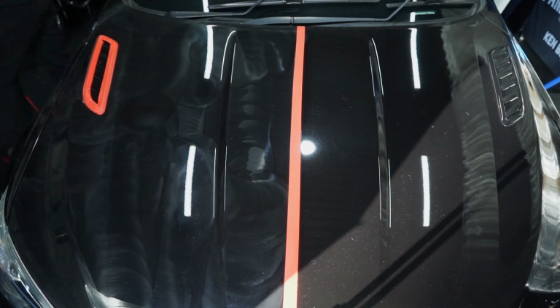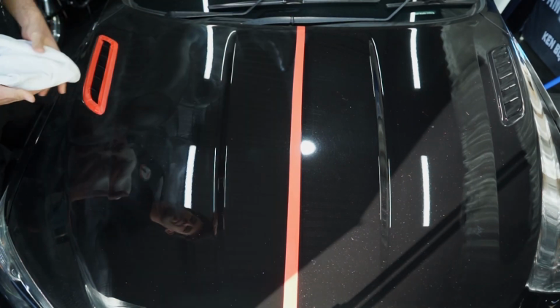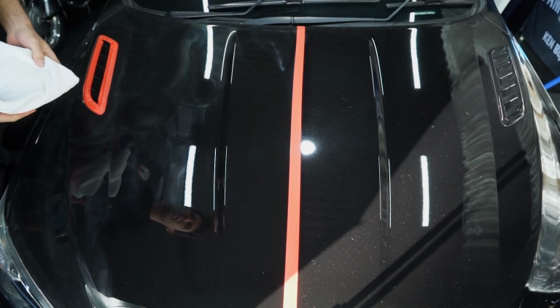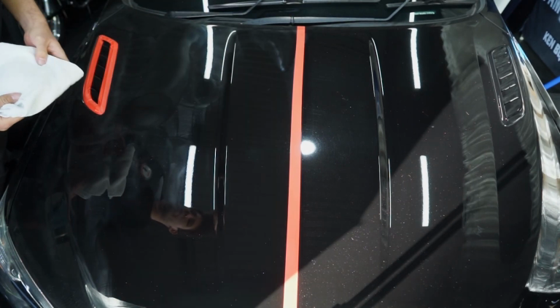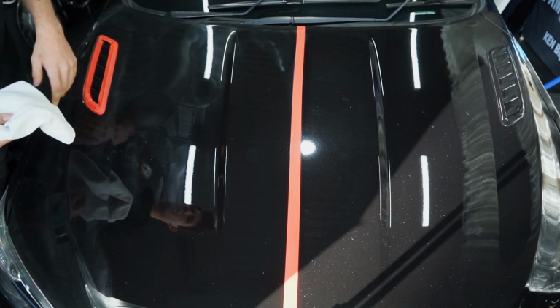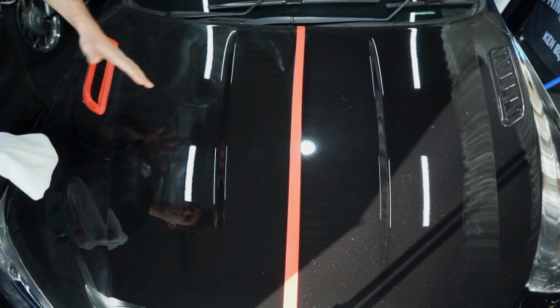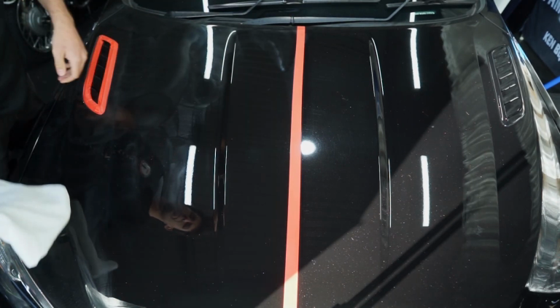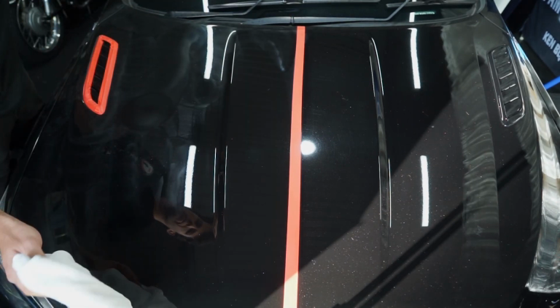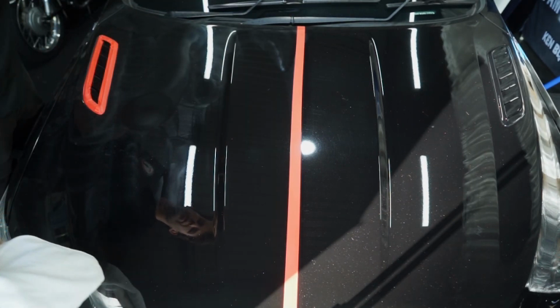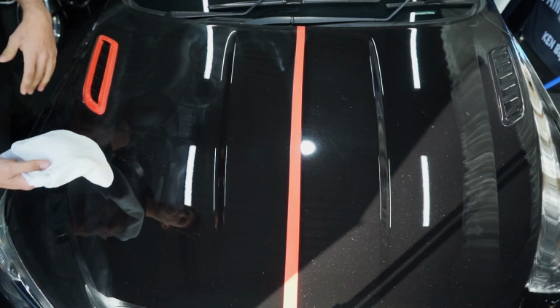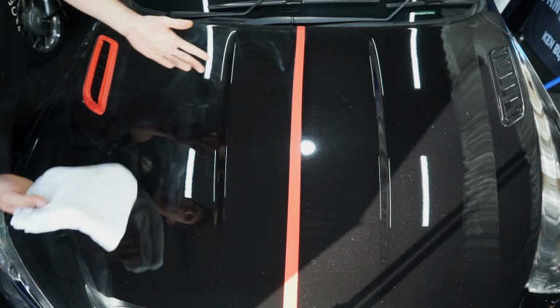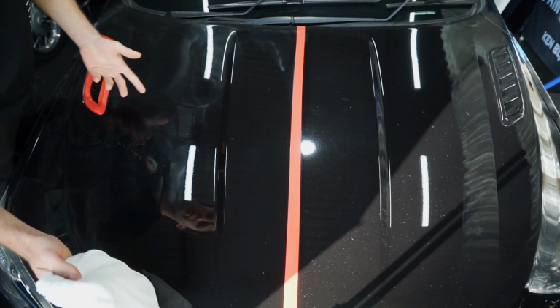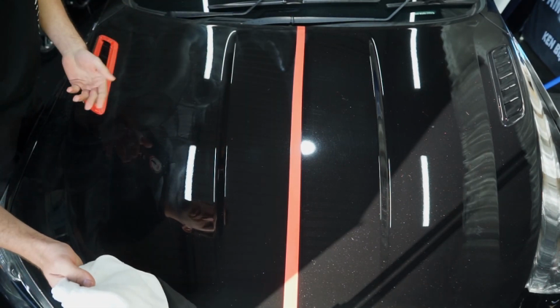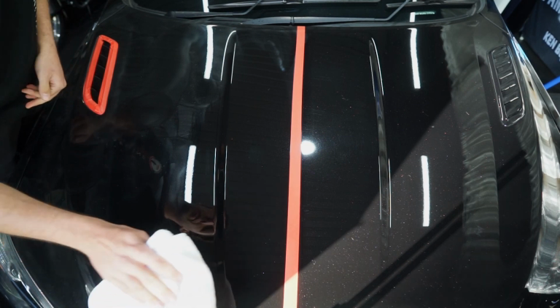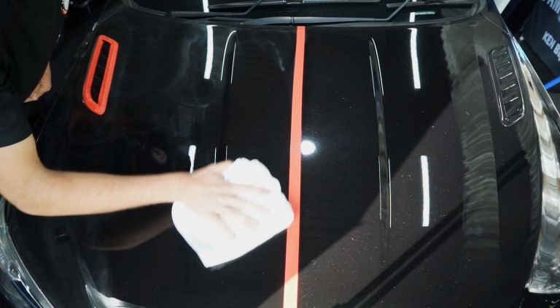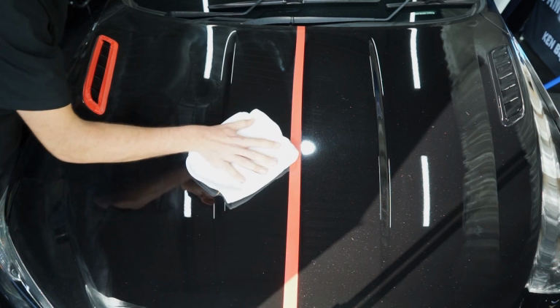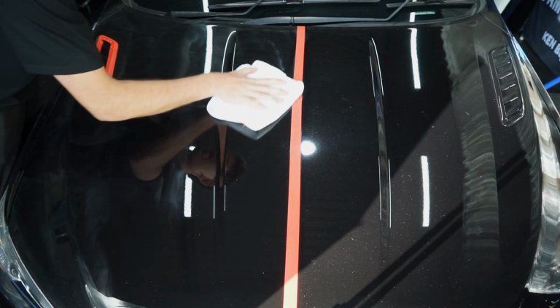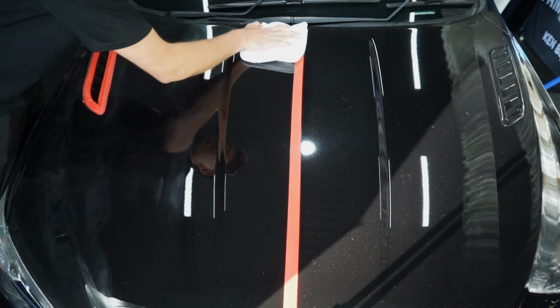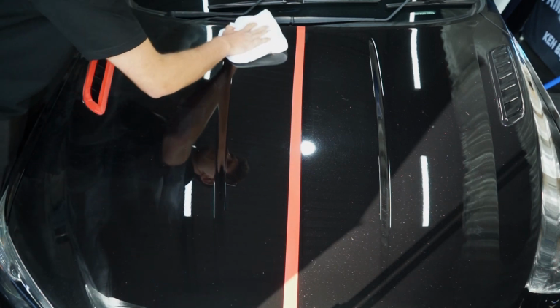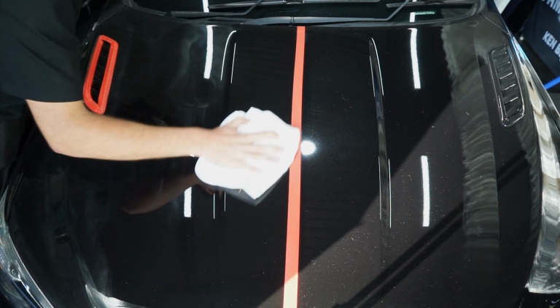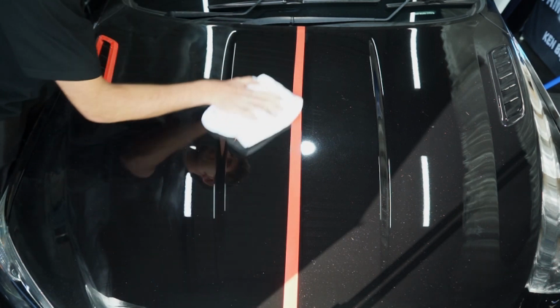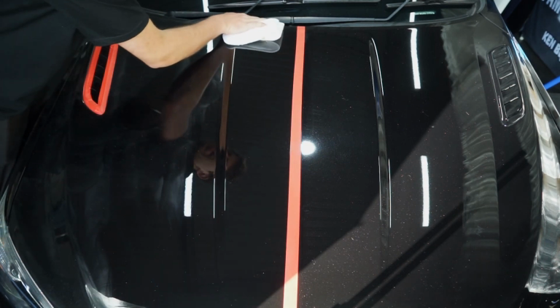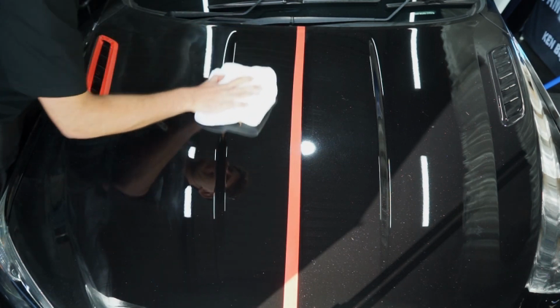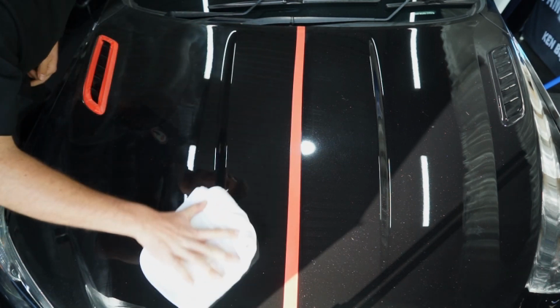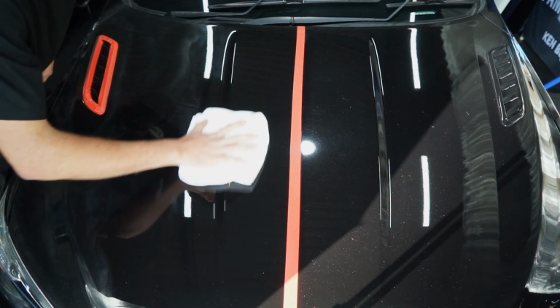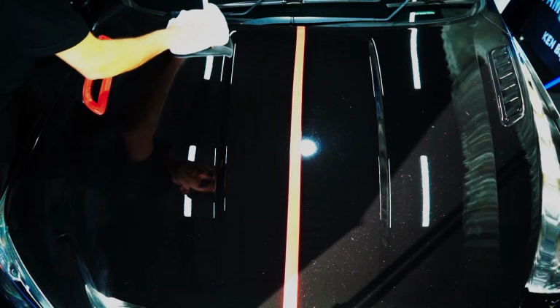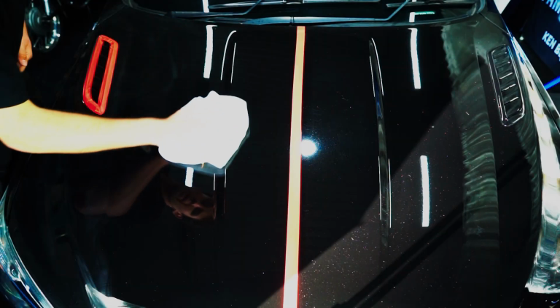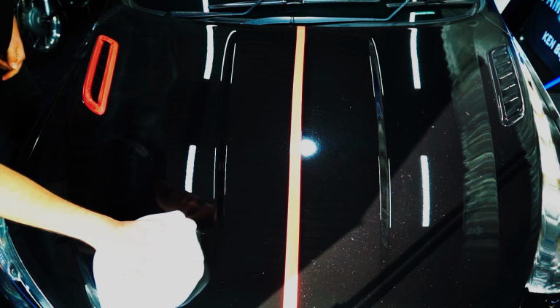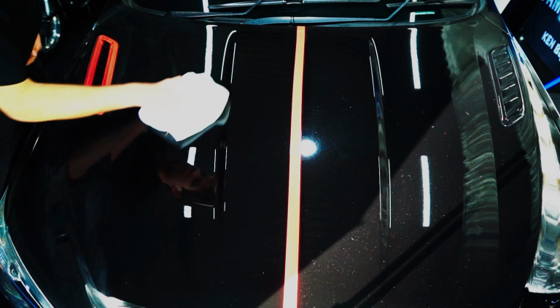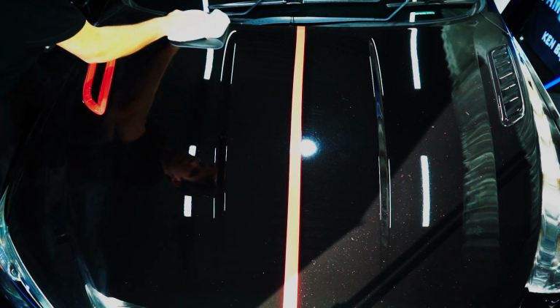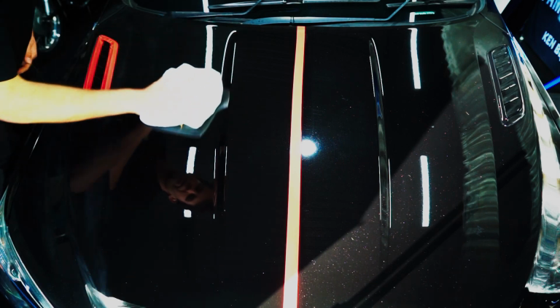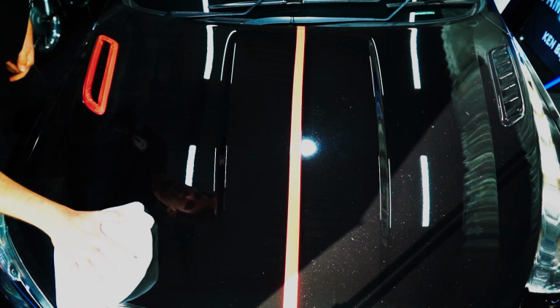We've polished the entire half side of this bonnet with Perfect Finish. Wipe off all of the residue and as you can see it's a super nice, easy wipe off — the full amount of gloss is now revealed.